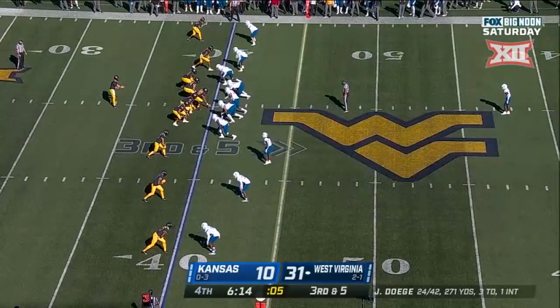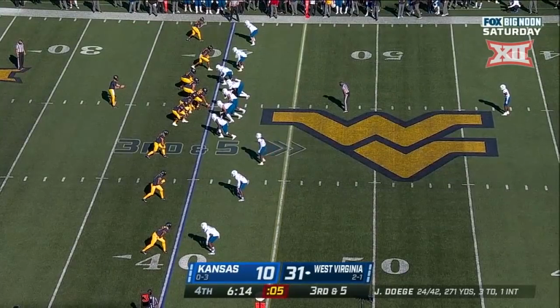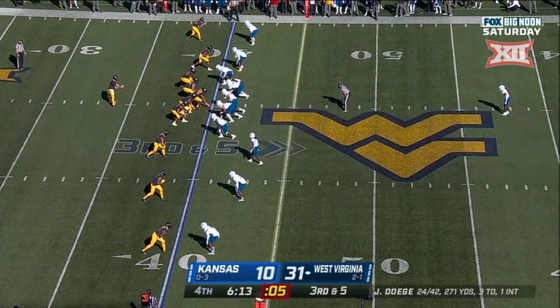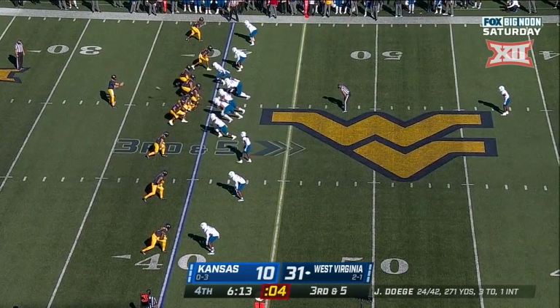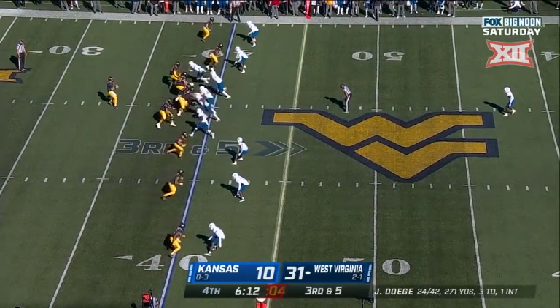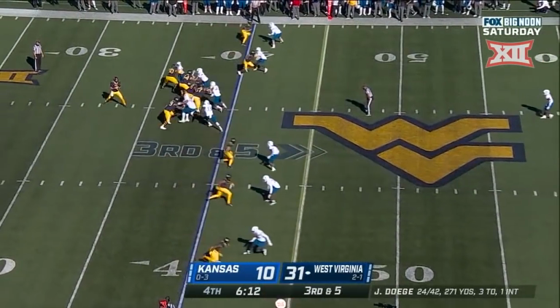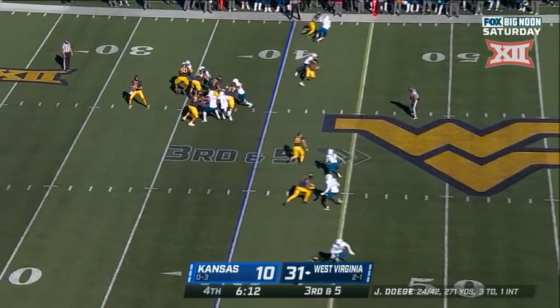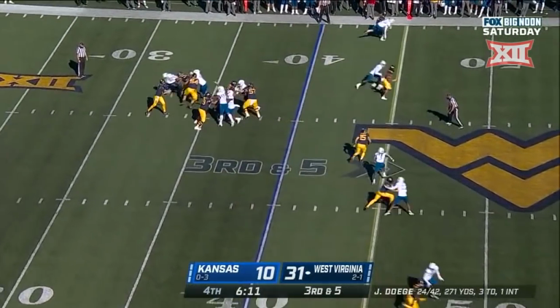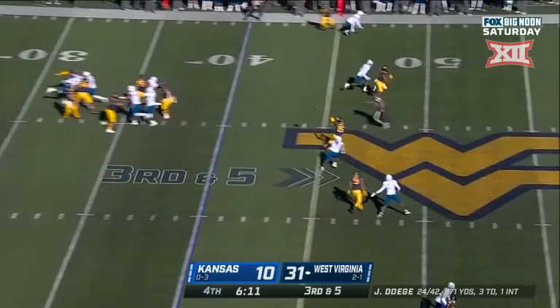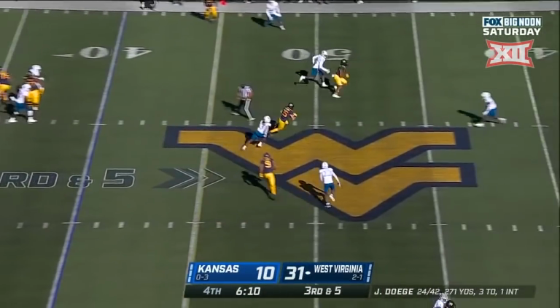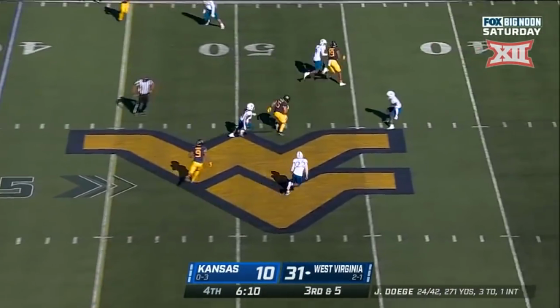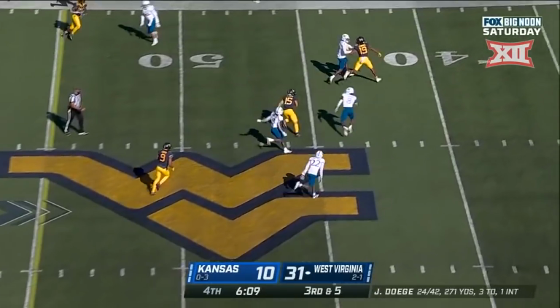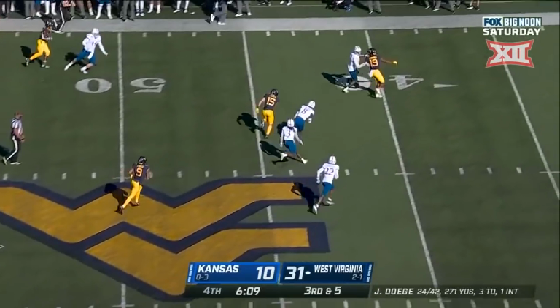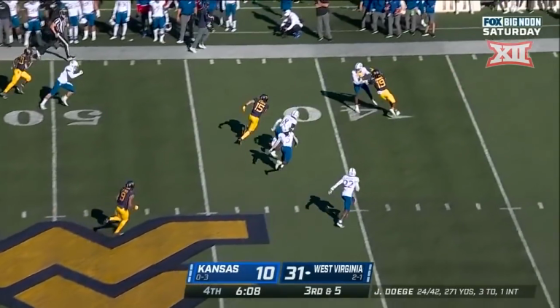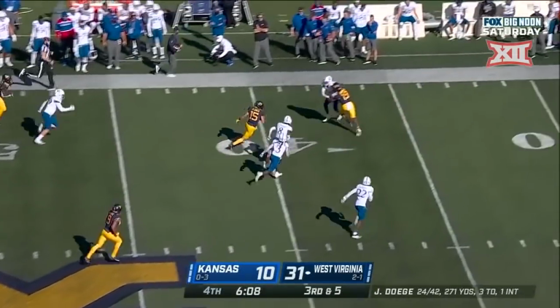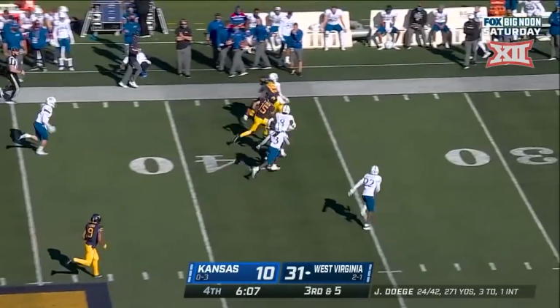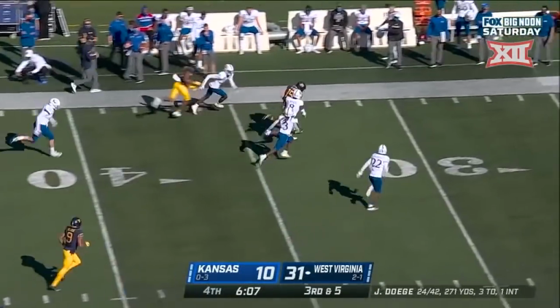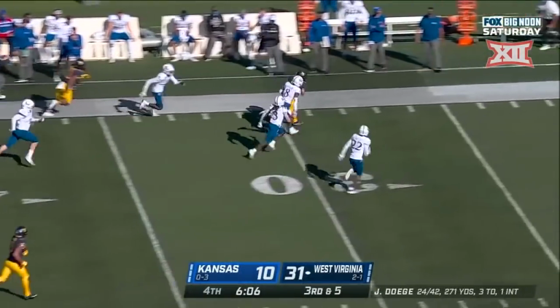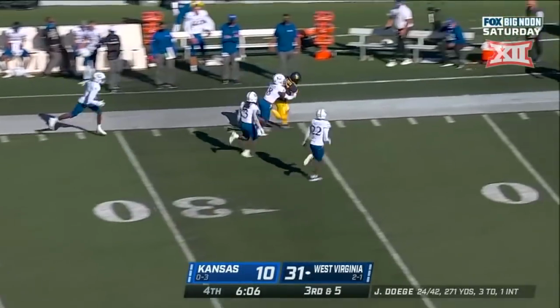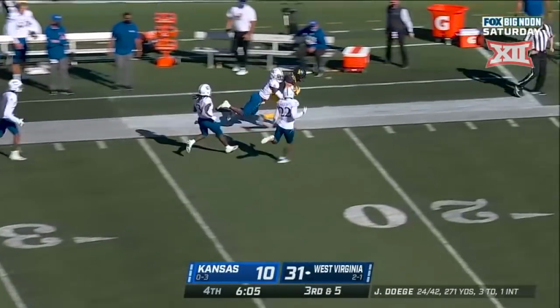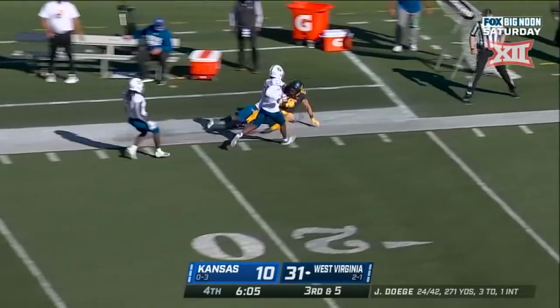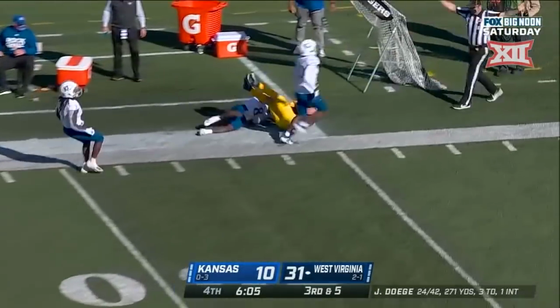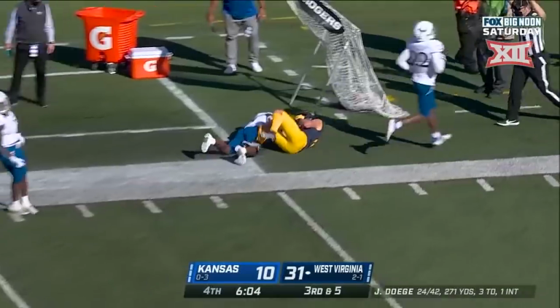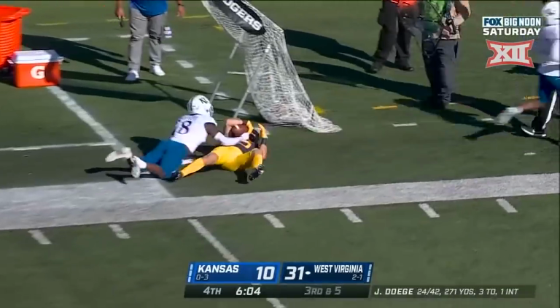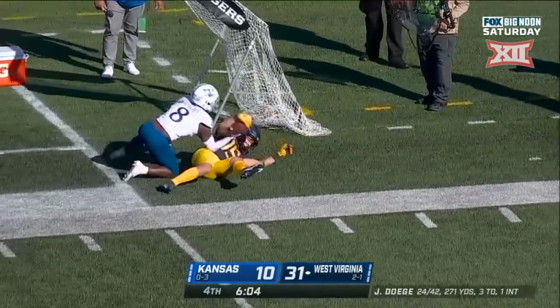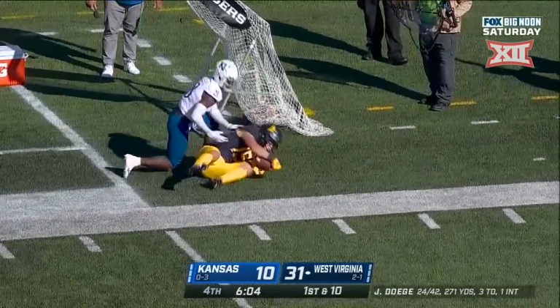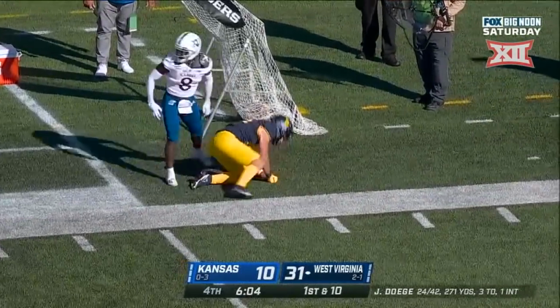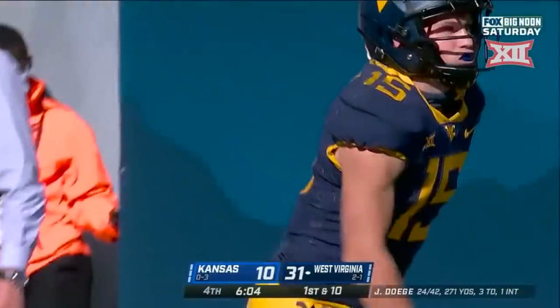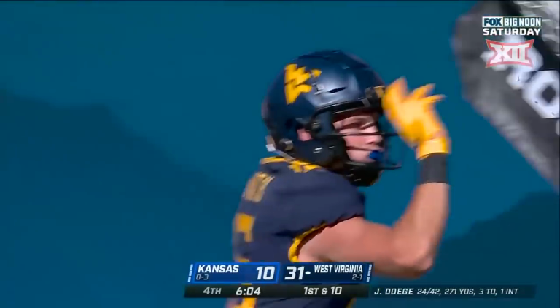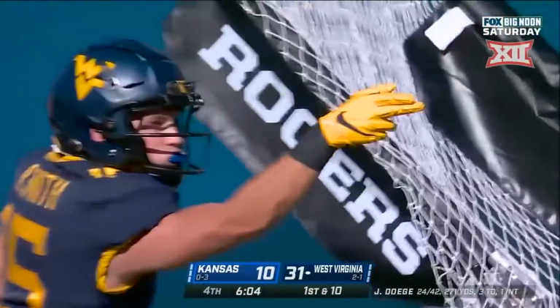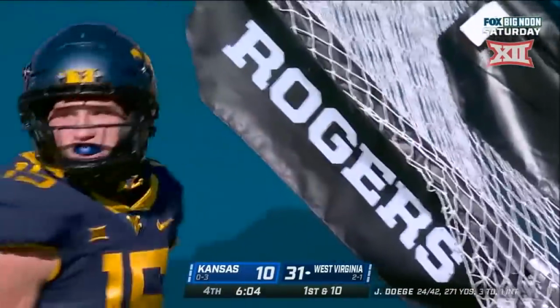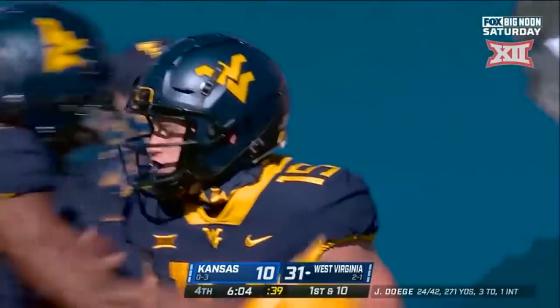Seth Dagy threw for a big day against a top-ten West Virginia team. How about Reece Smith gaining a big chunk of yardage here for a first down — Mayberry finally brings him down.